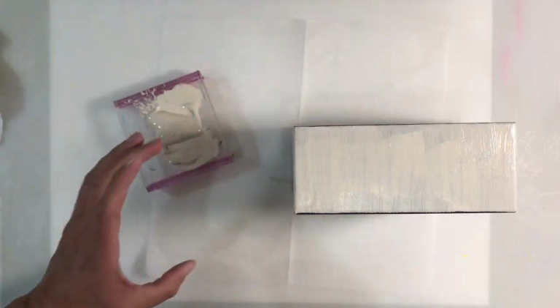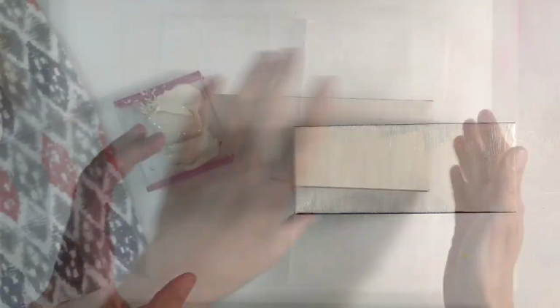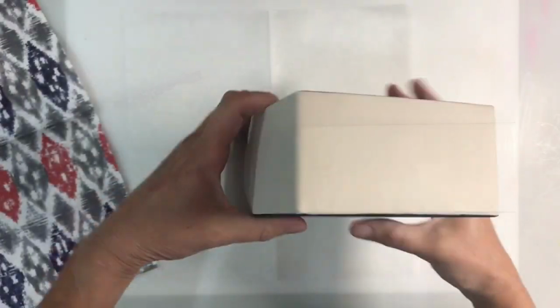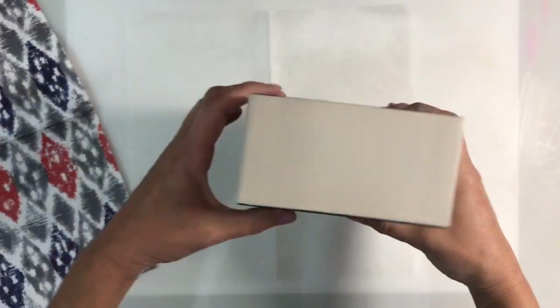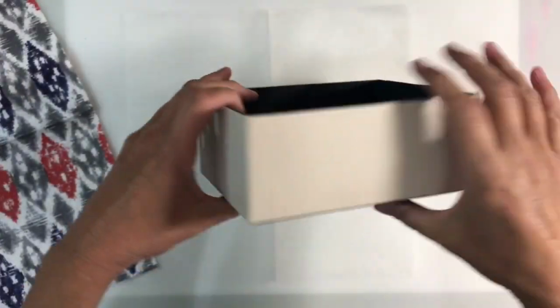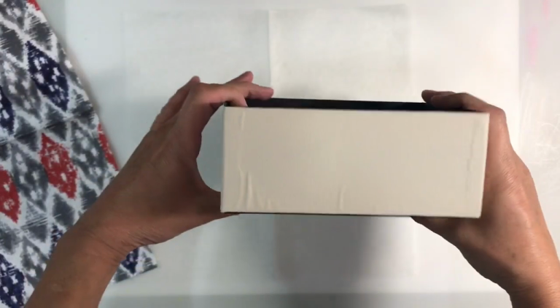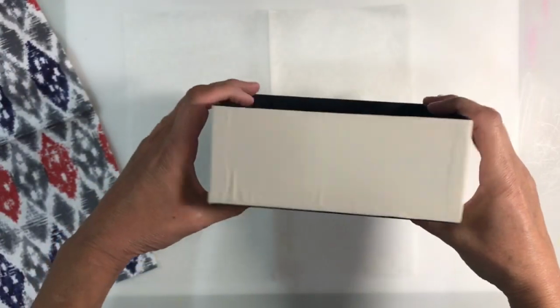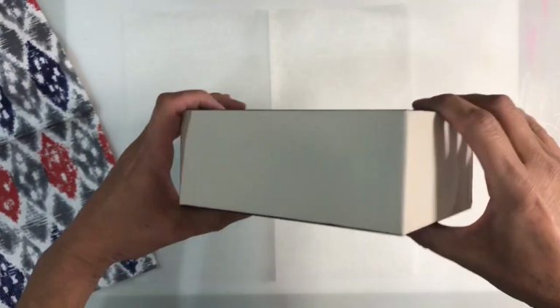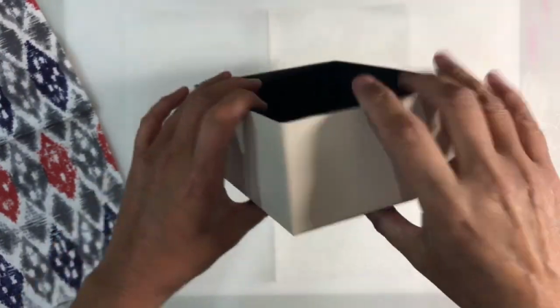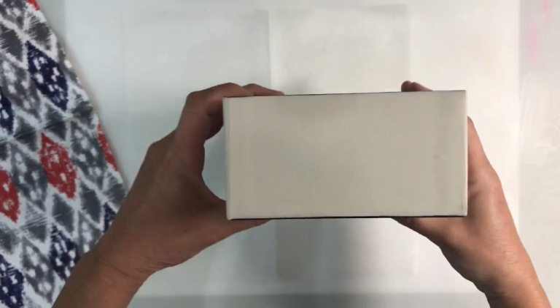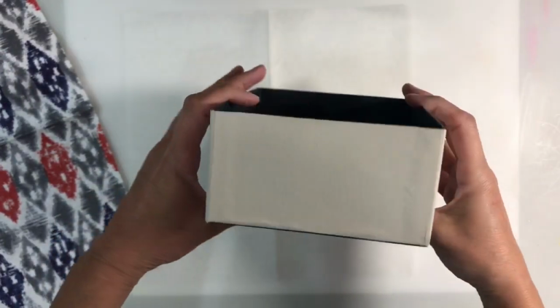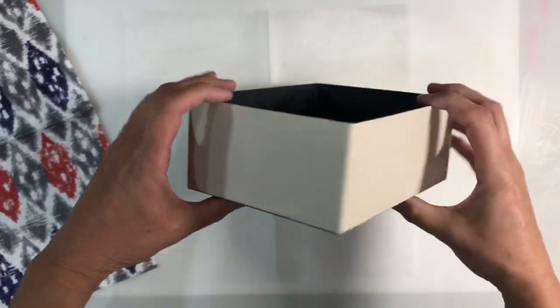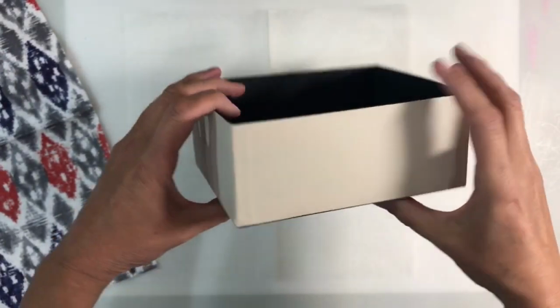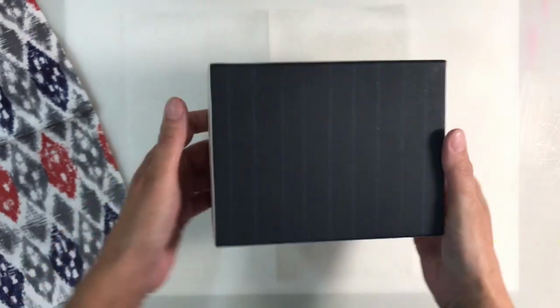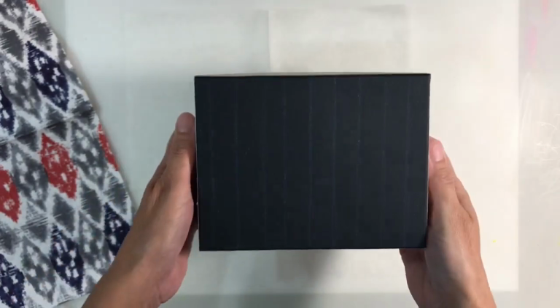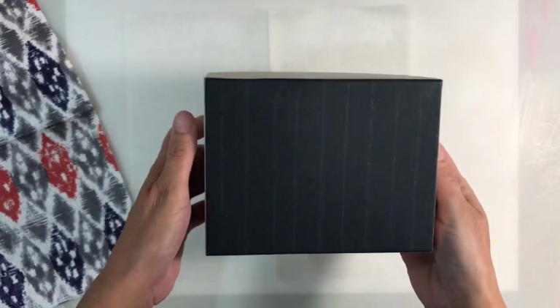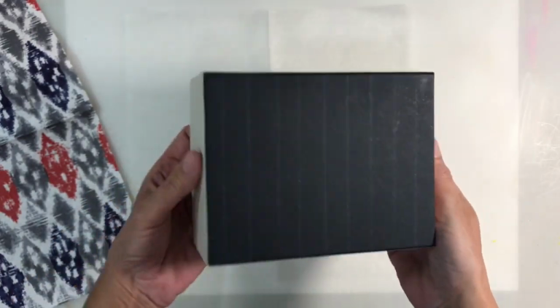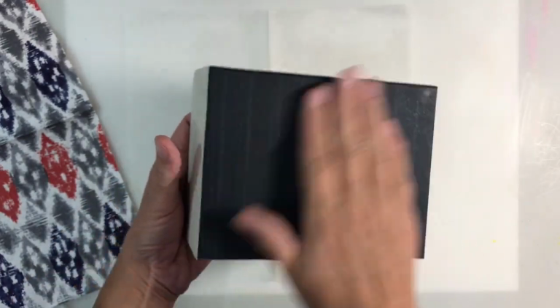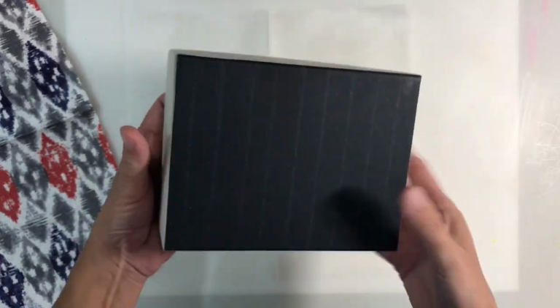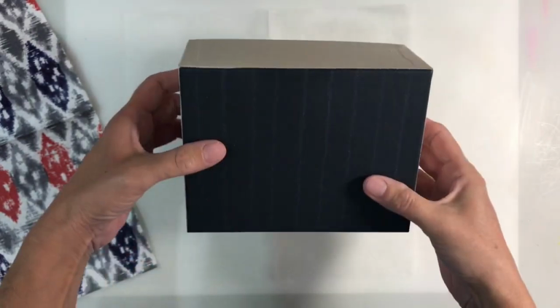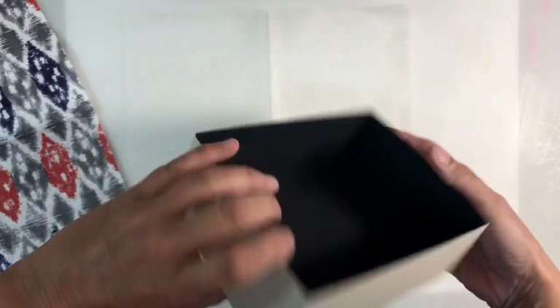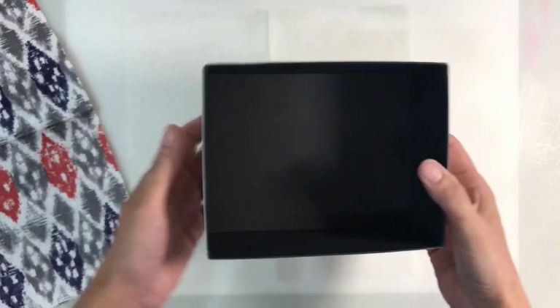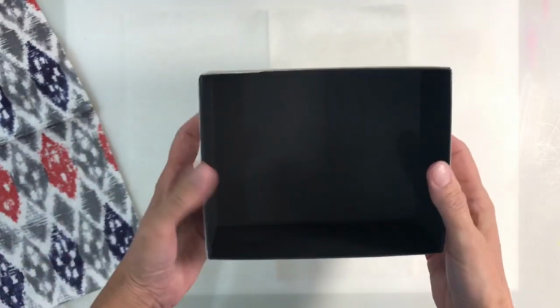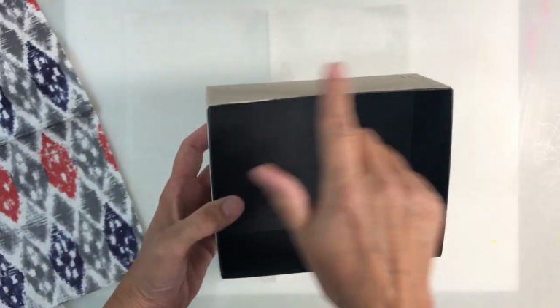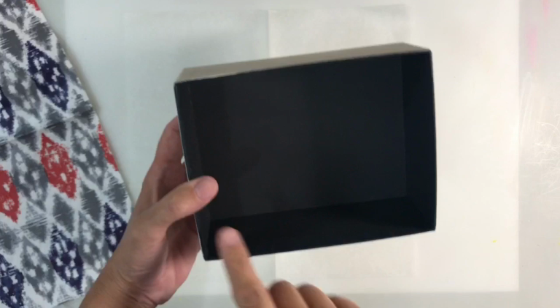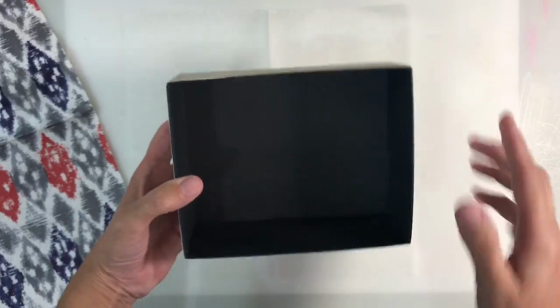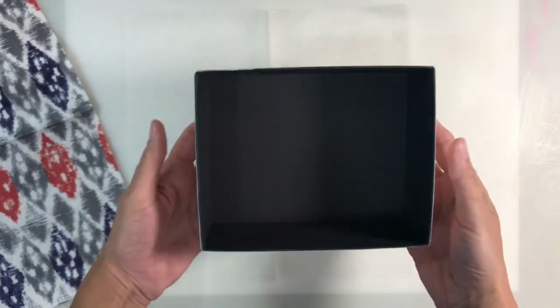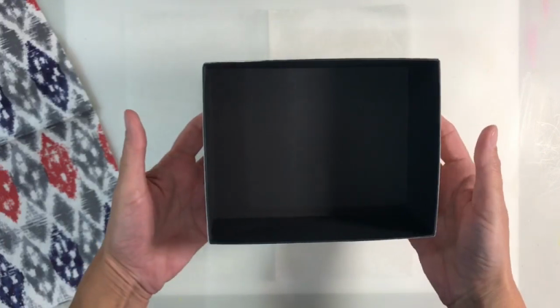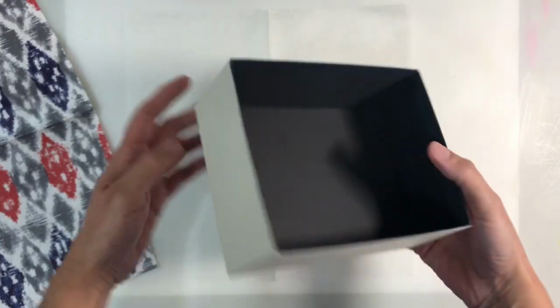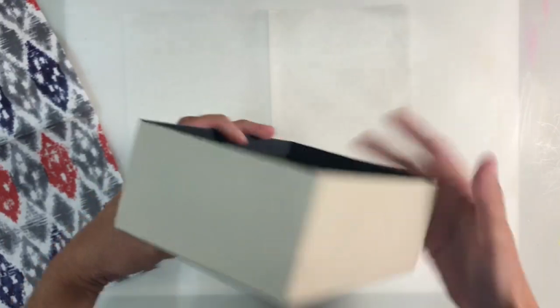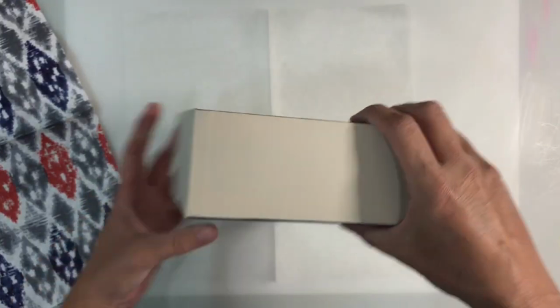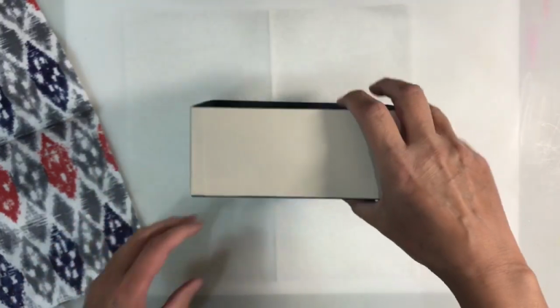So this is my box. It's taken three coats of paint to get the coverage I wanted, but it's nice and neat. I haven't managed to get any on the bottom, which I'm really happy about, and I've managed to keep the top of it really neat as well.